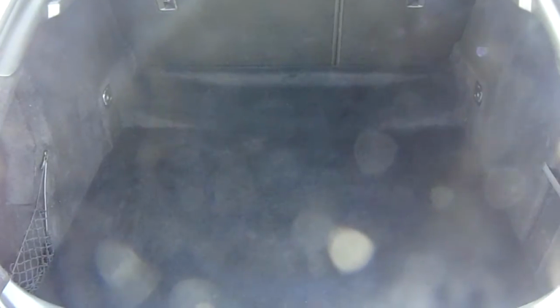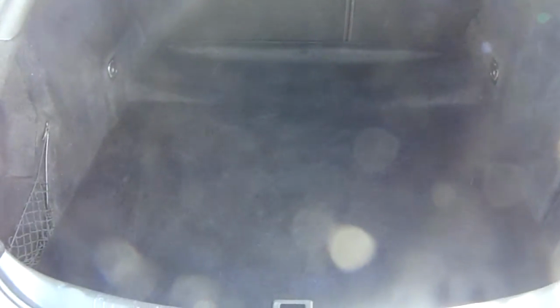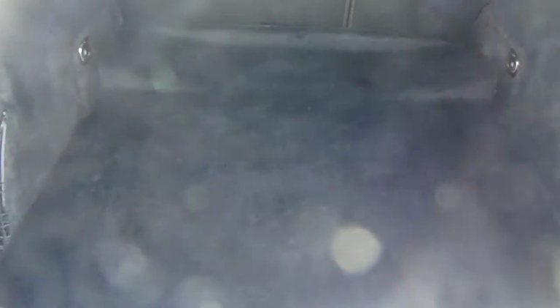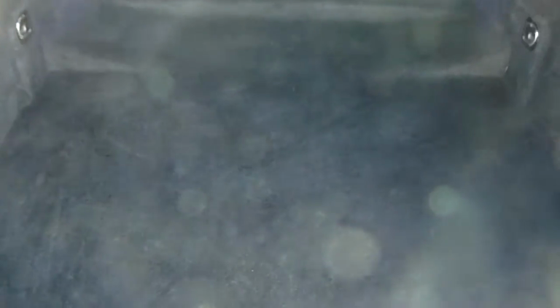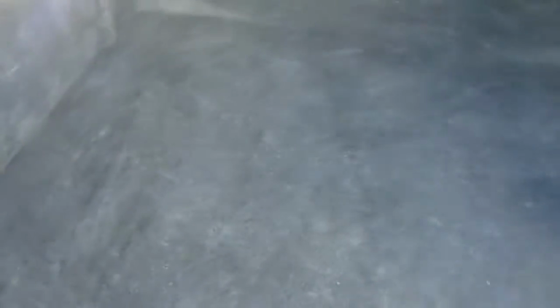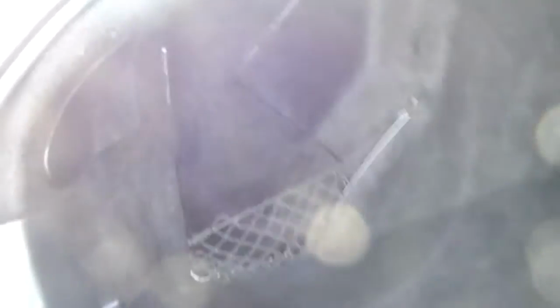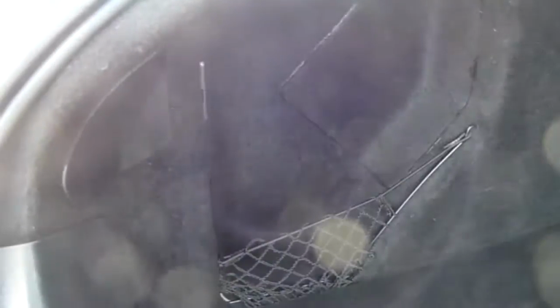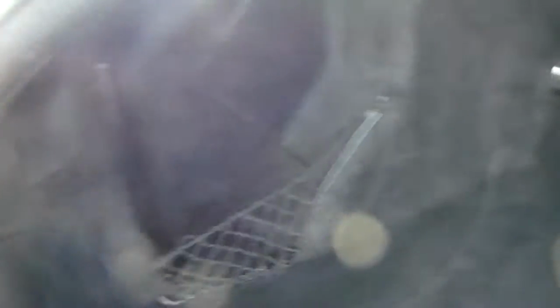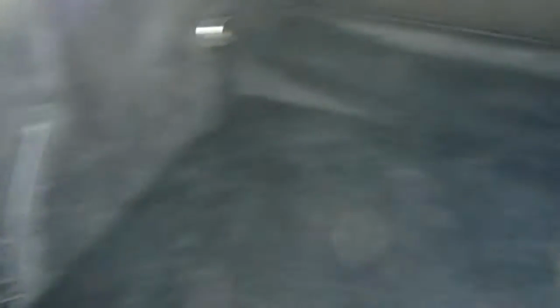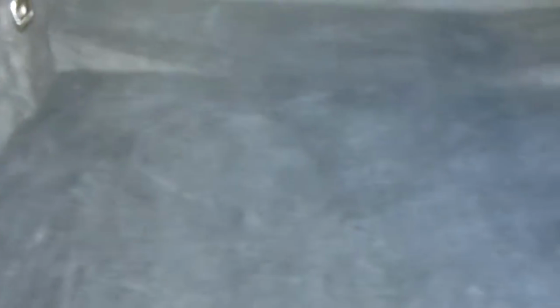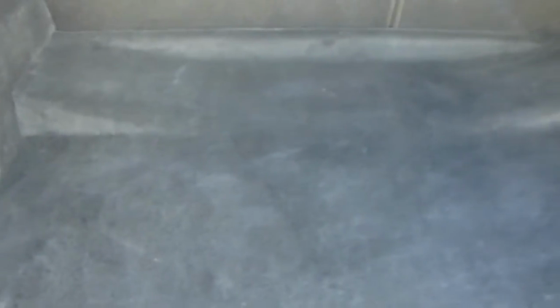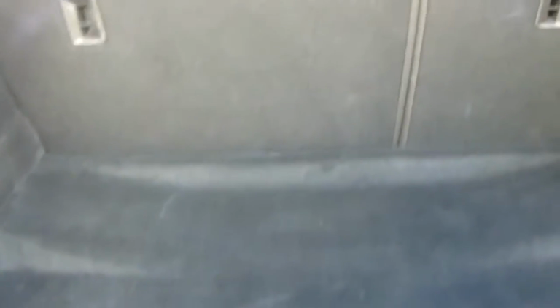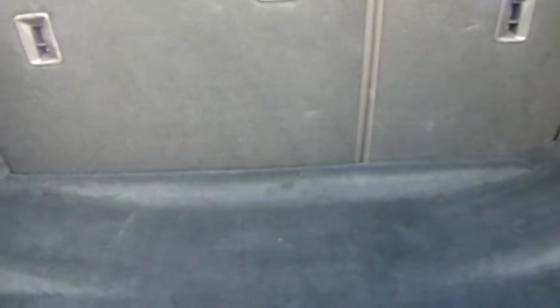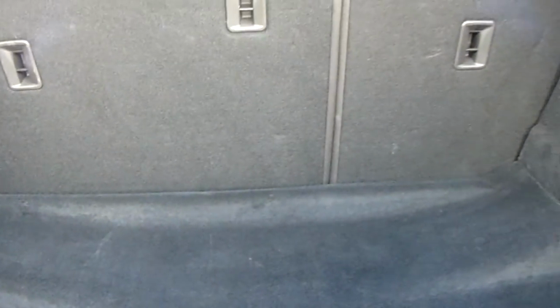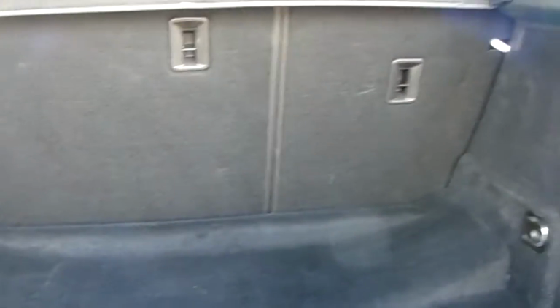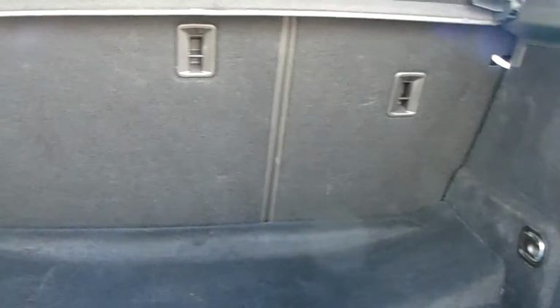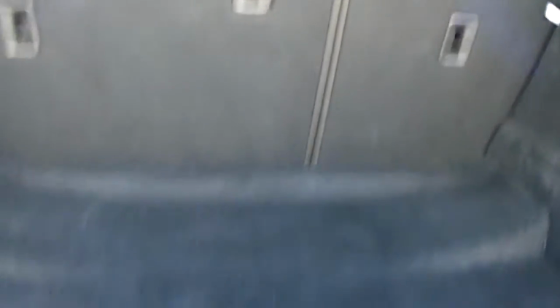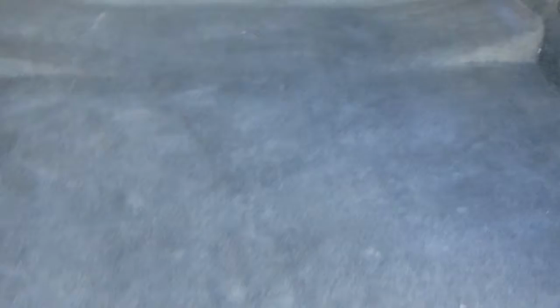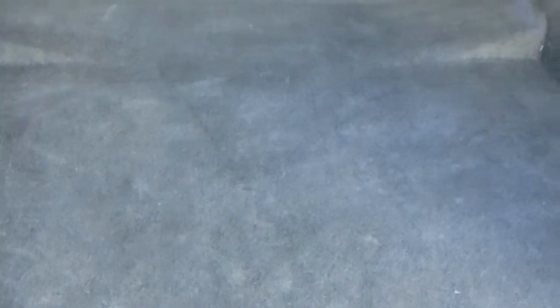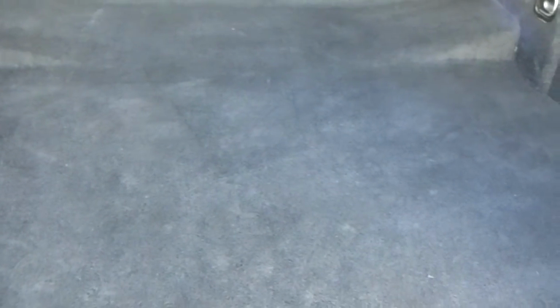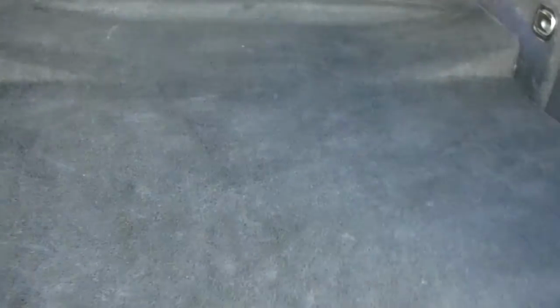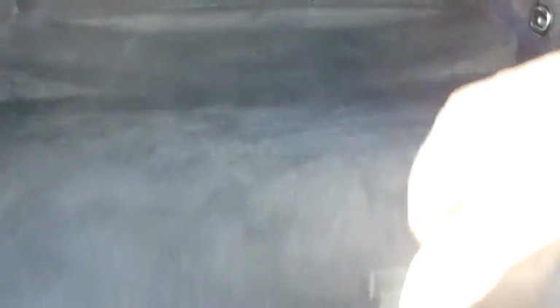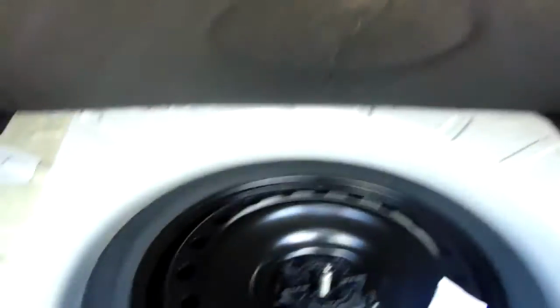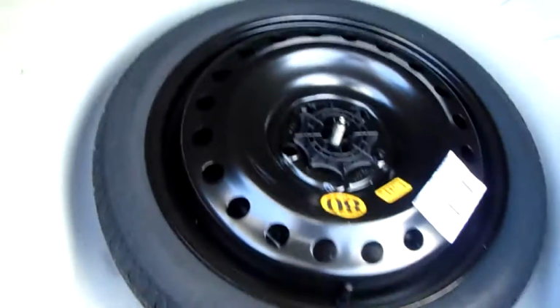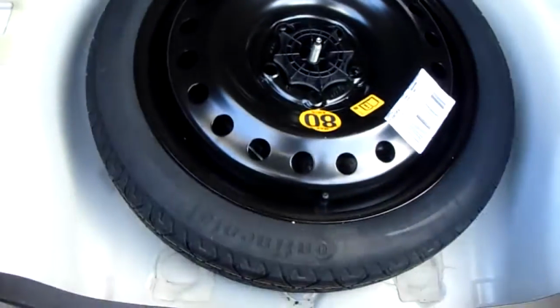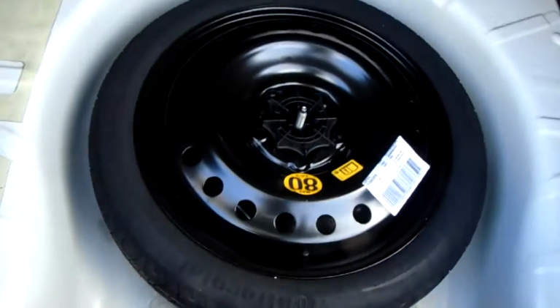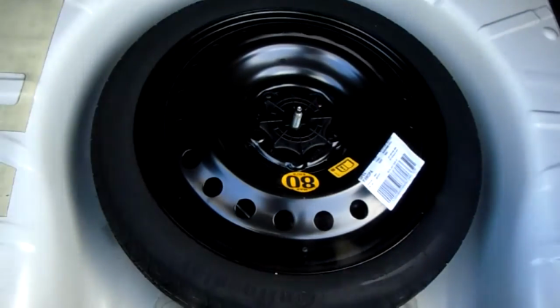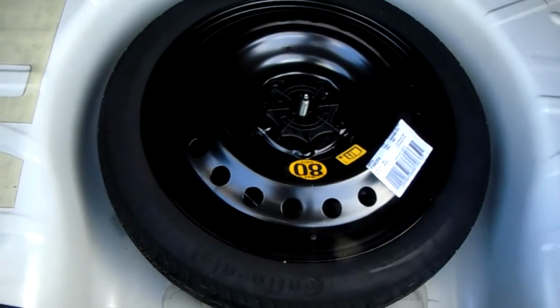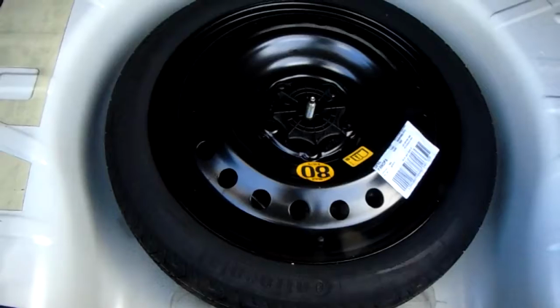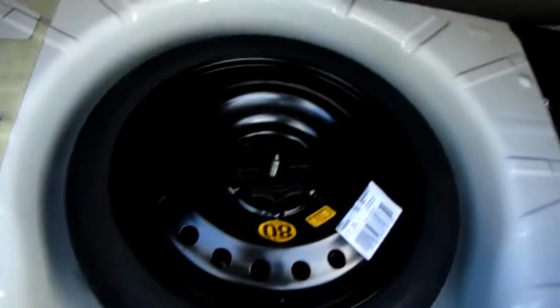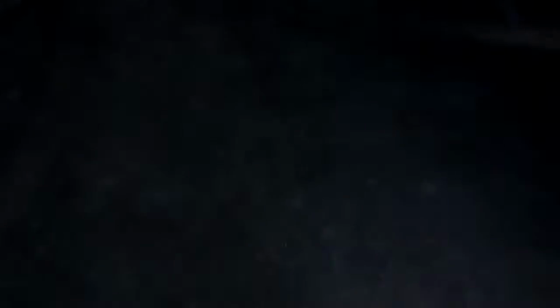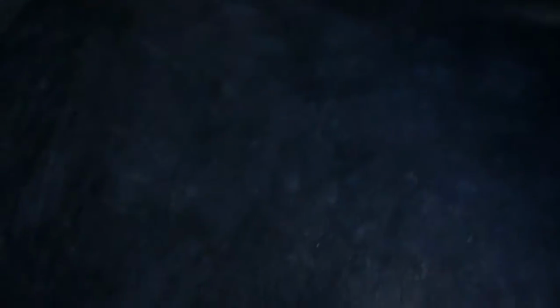It's got a huge boot, additional storage, 60-40 split seats, and a space saver spare wheel which again is an optional extra.